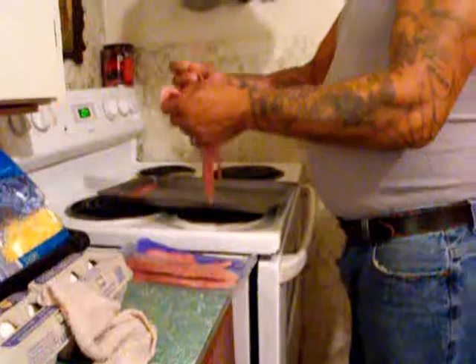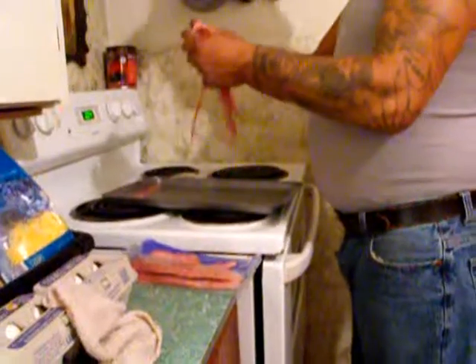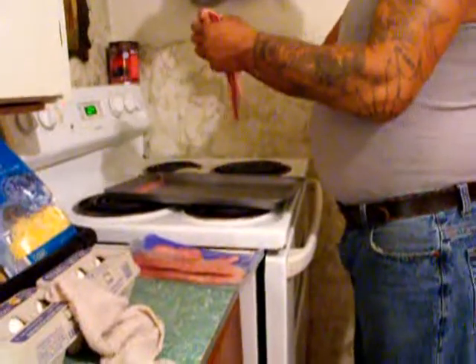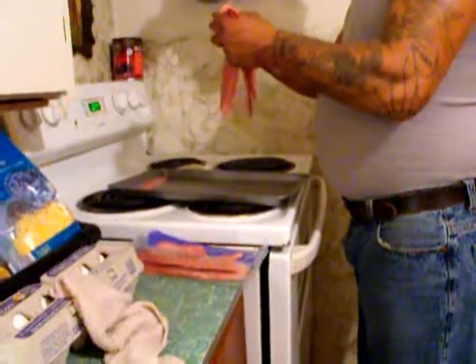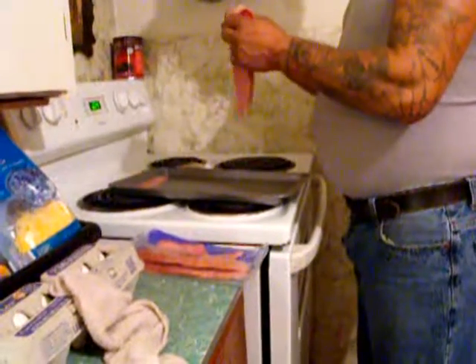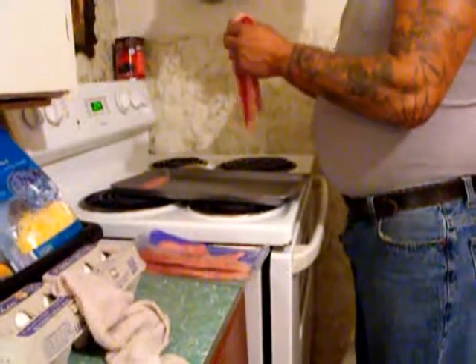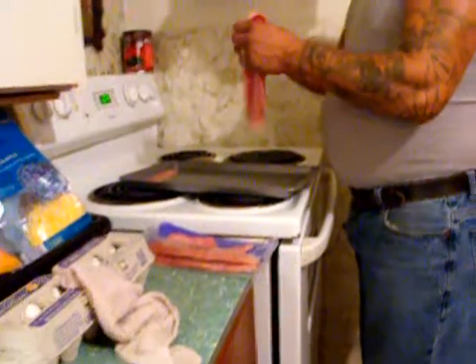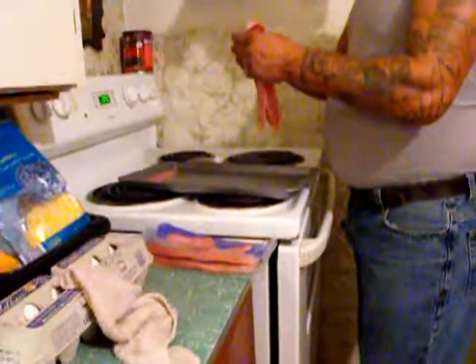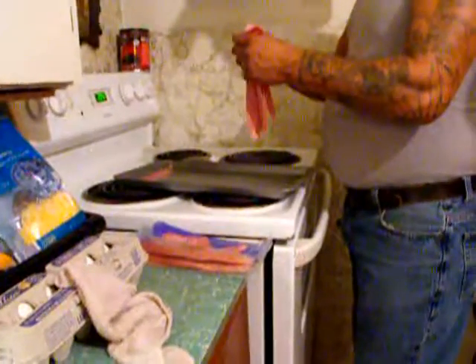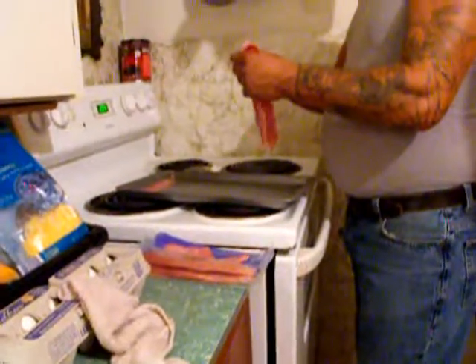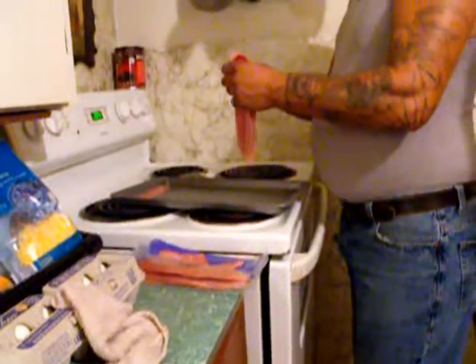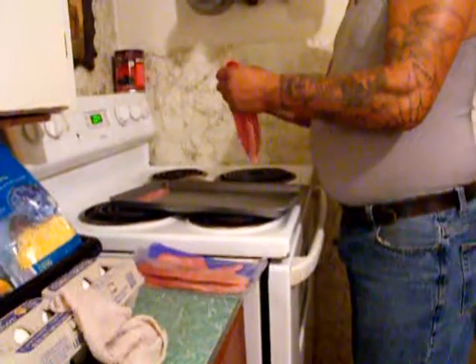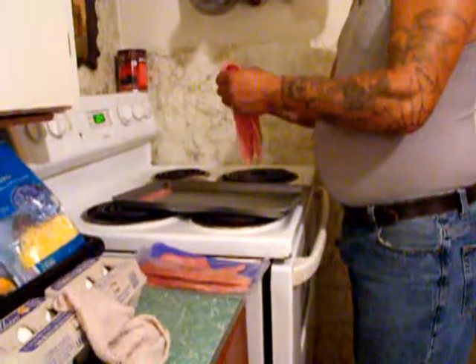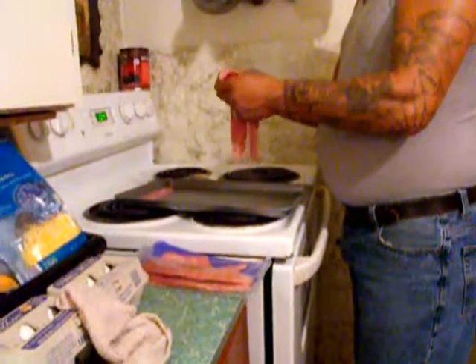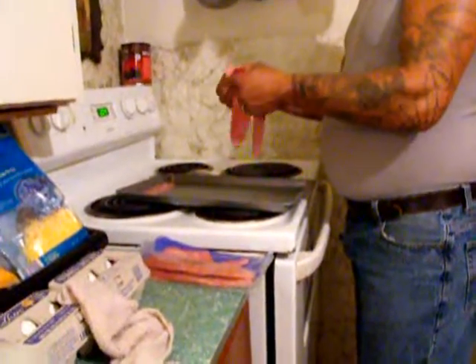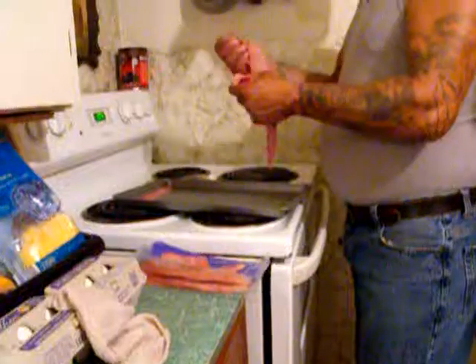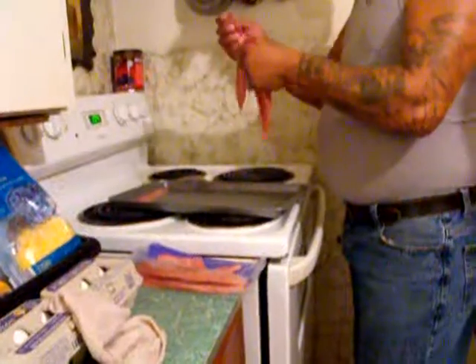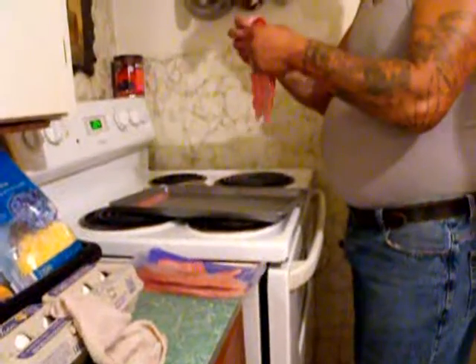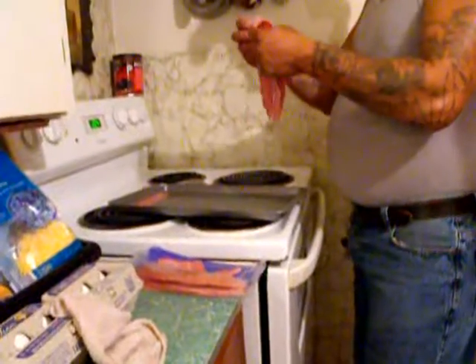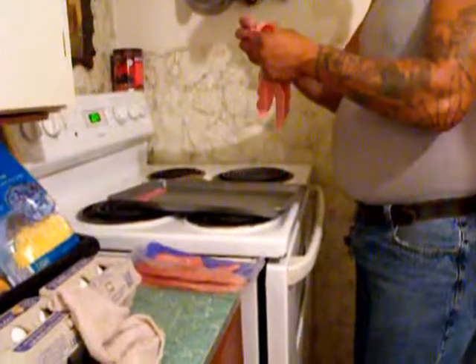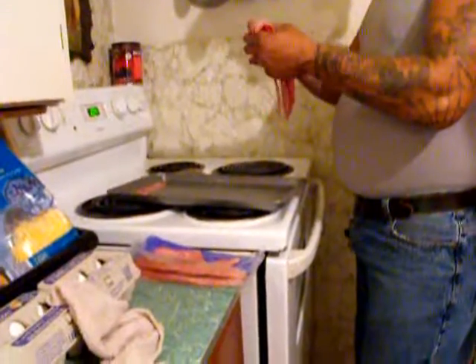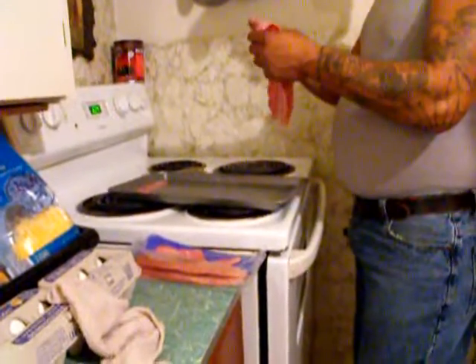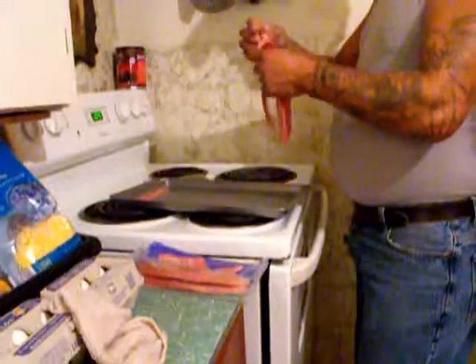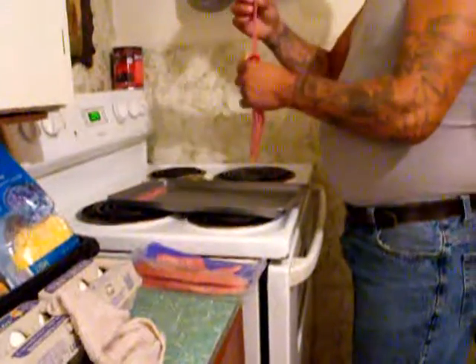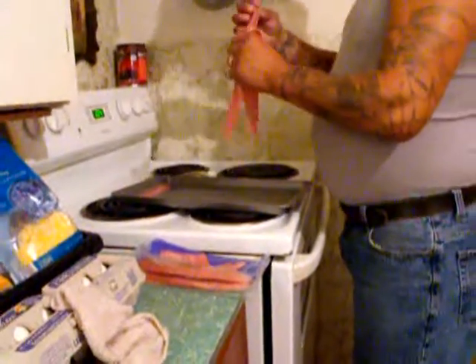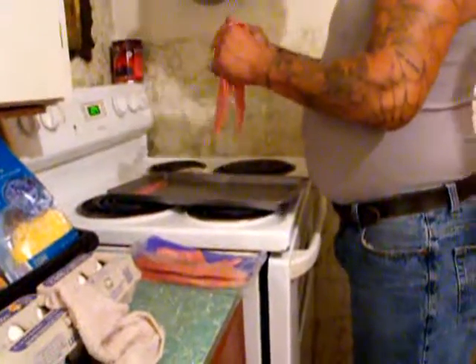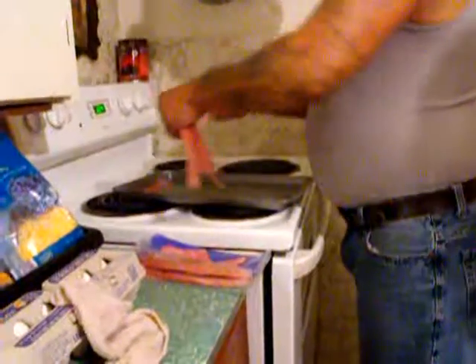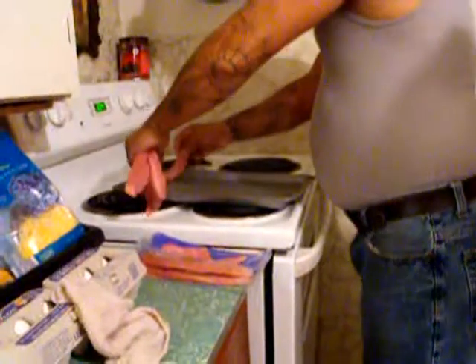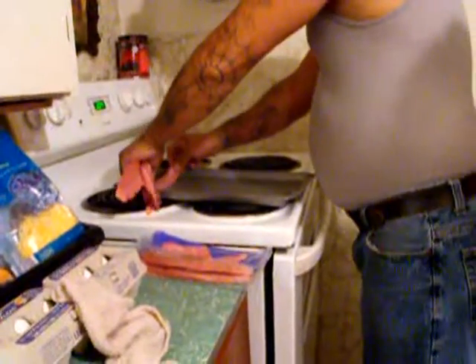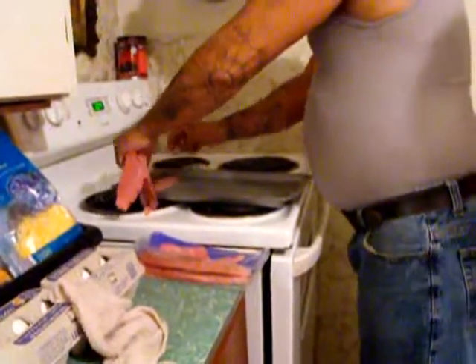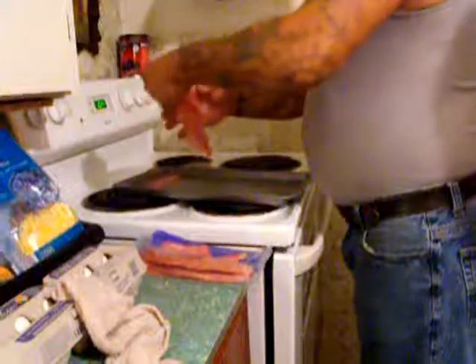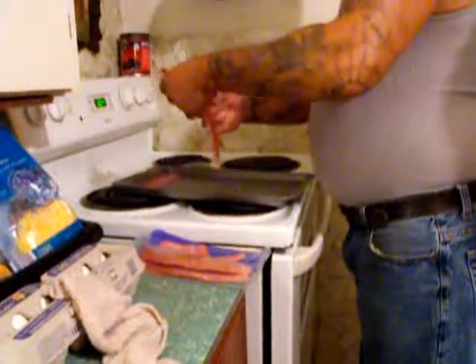Start your recipe by cooking your bacon. We have chosen heart-healthy turkey bacon and we bake ours in the oven to cook it instead of frying in a pan.